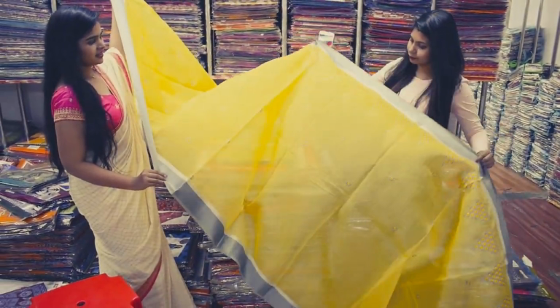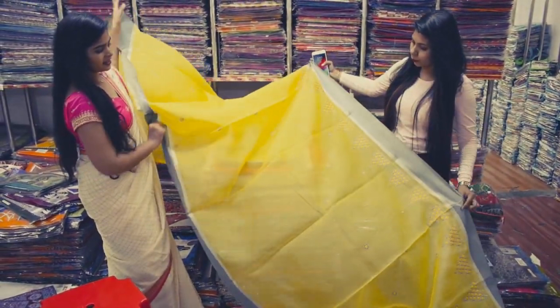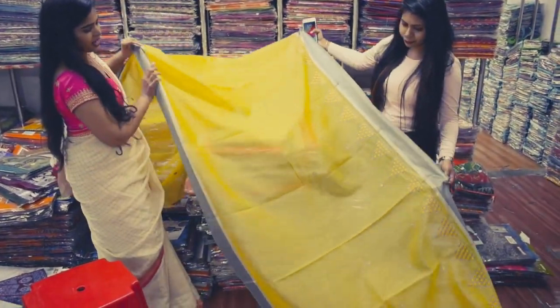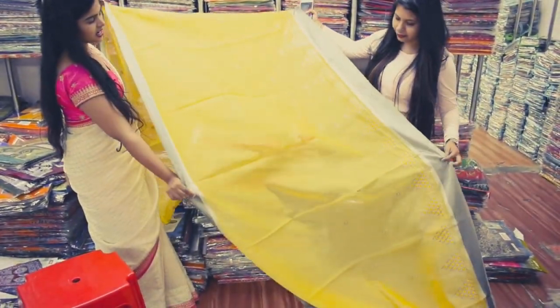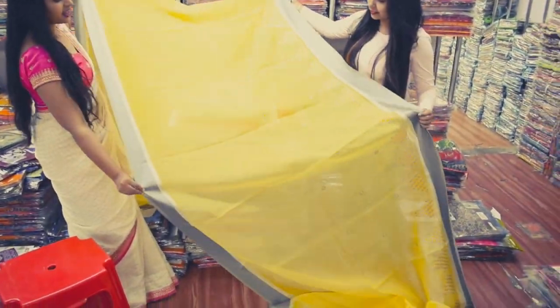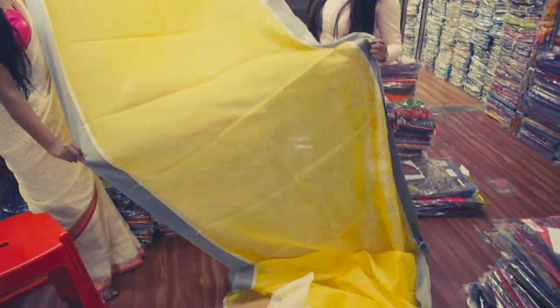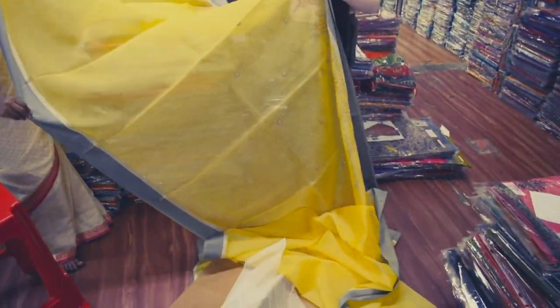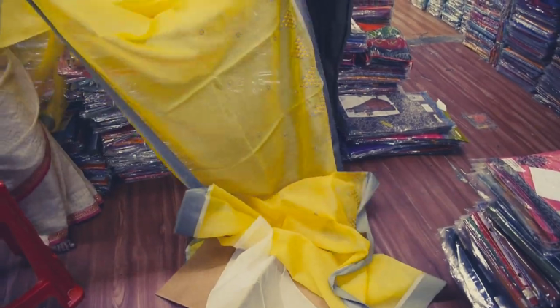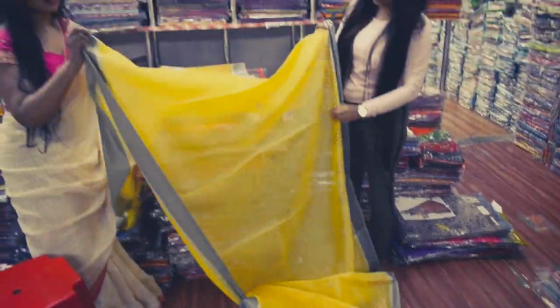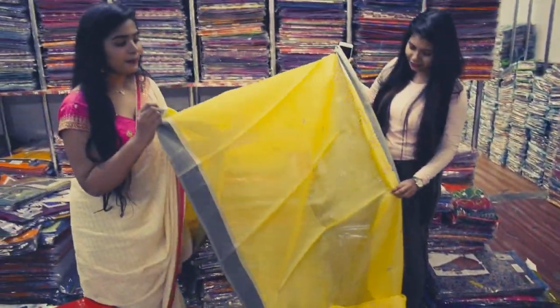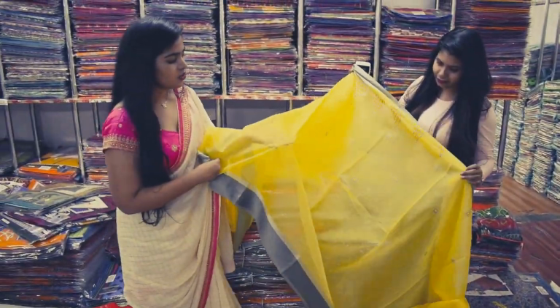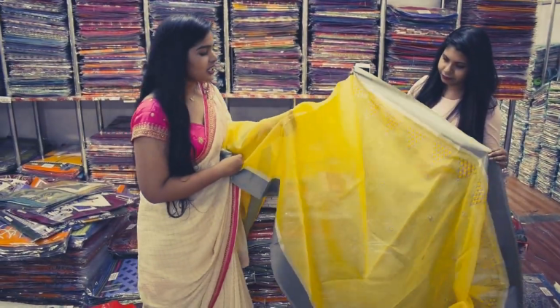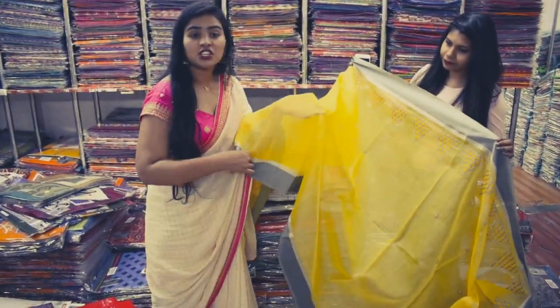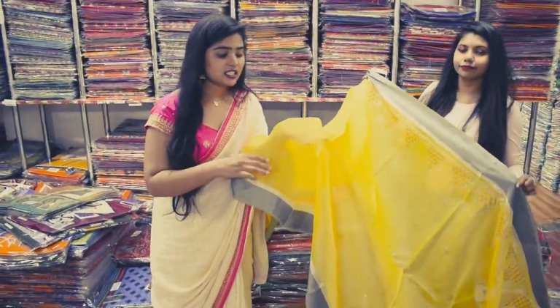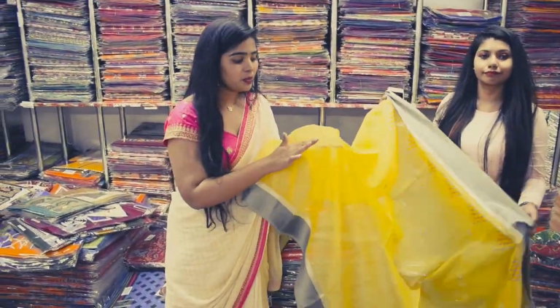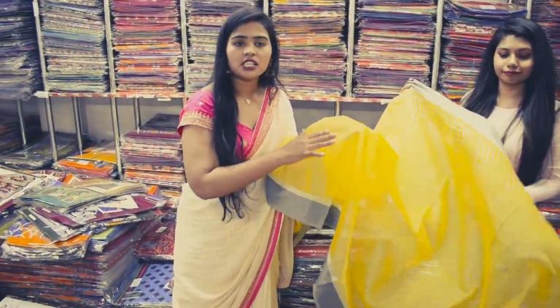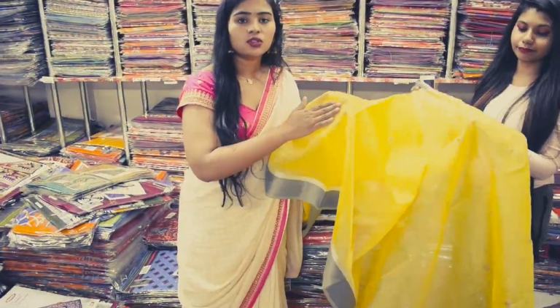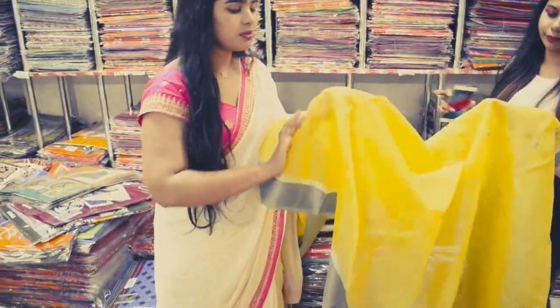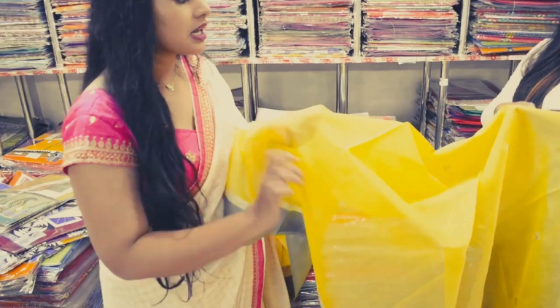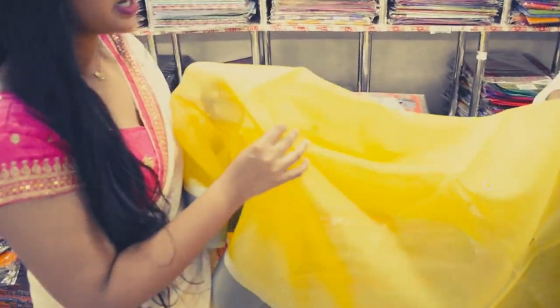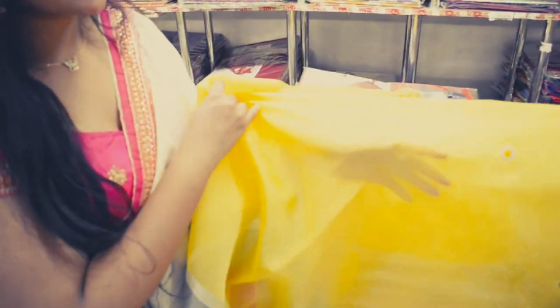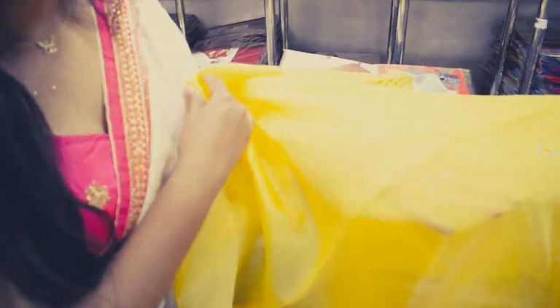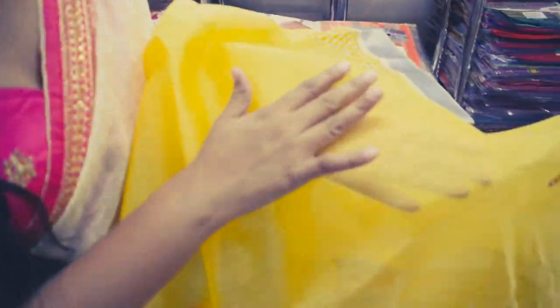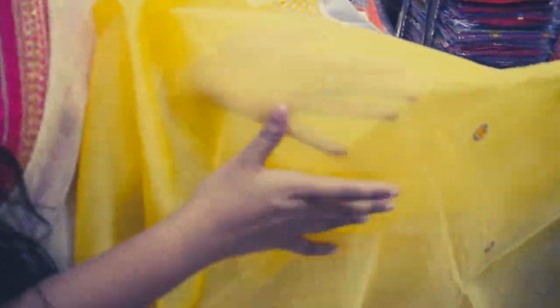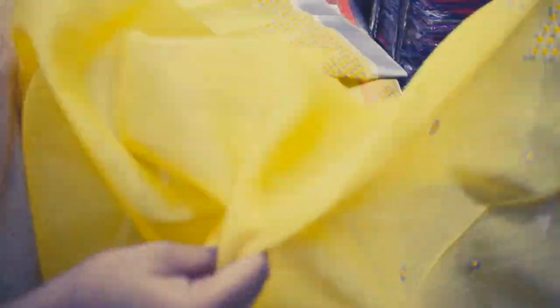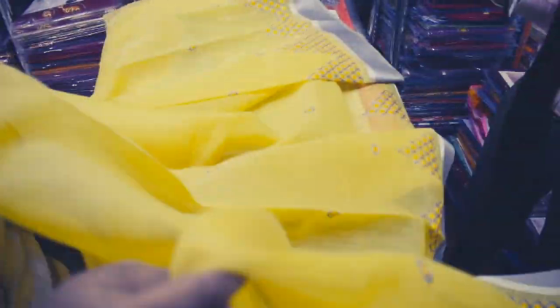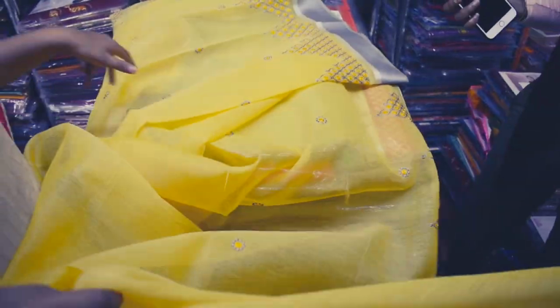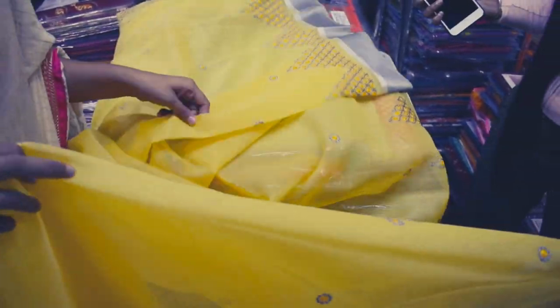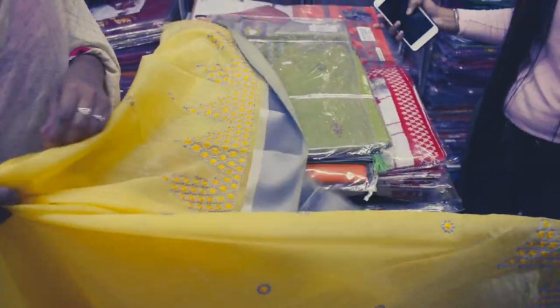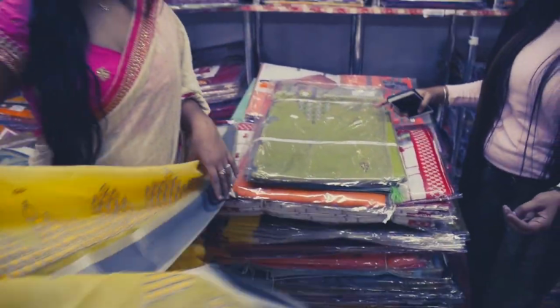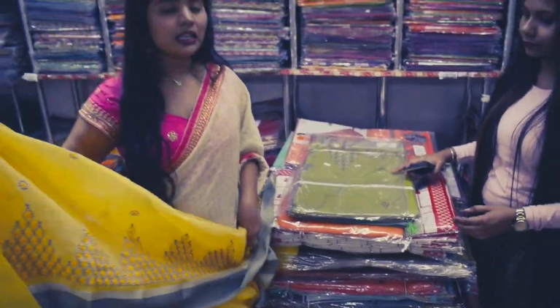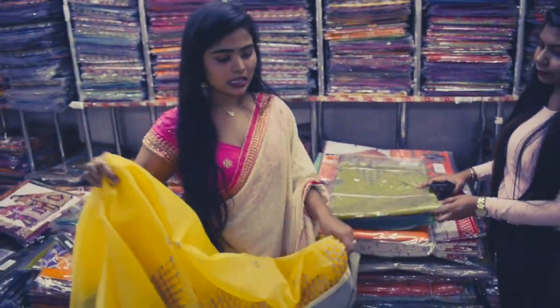This is the color of cotton — you can see the texture of cotton. It's a very pure texture of cotton. This is the plus point here: if you buy any of the cotton, the color does not bleed.